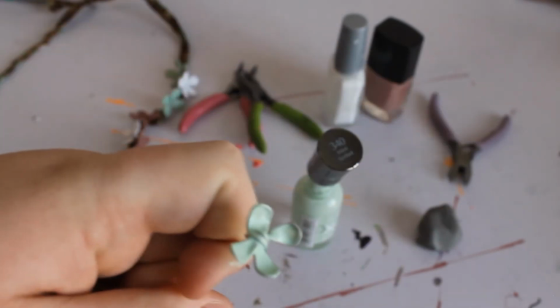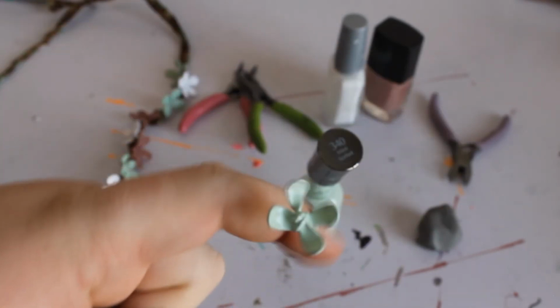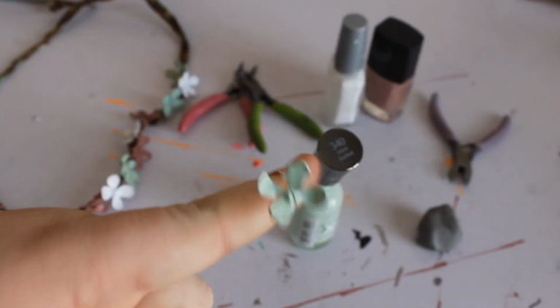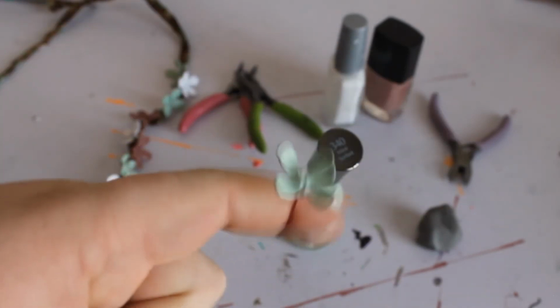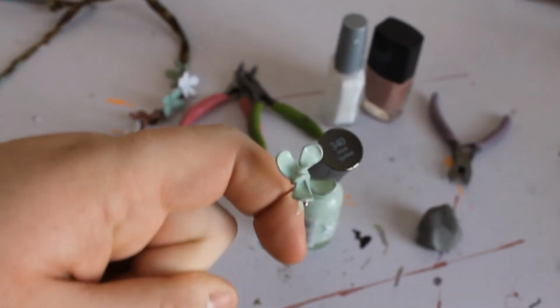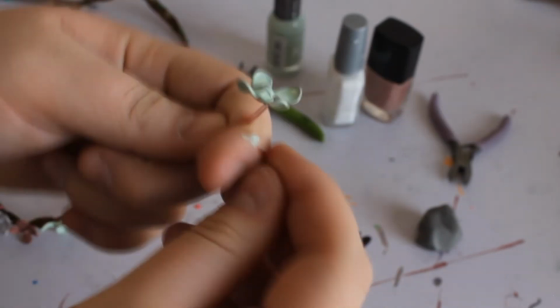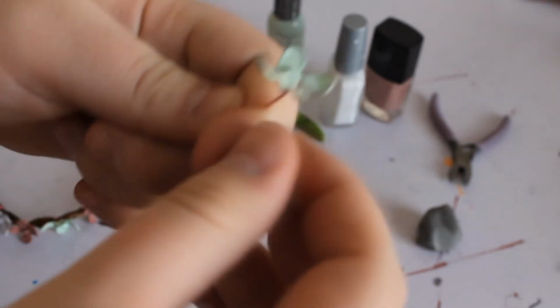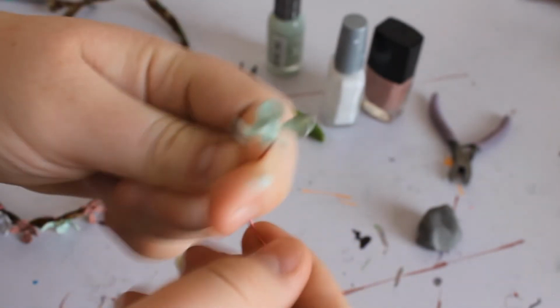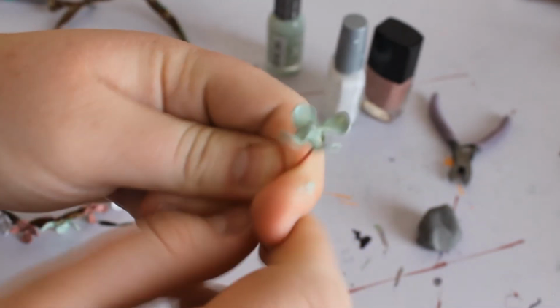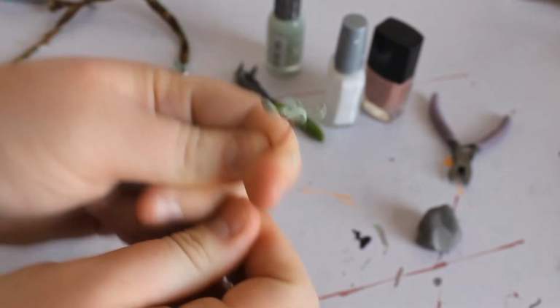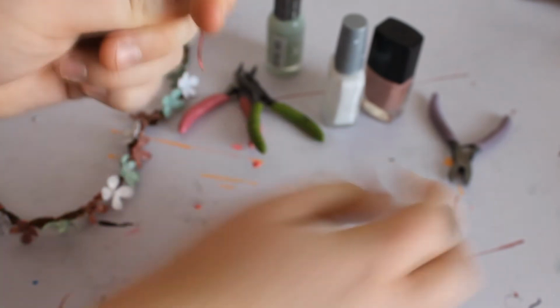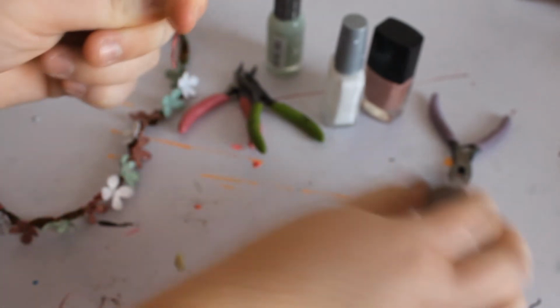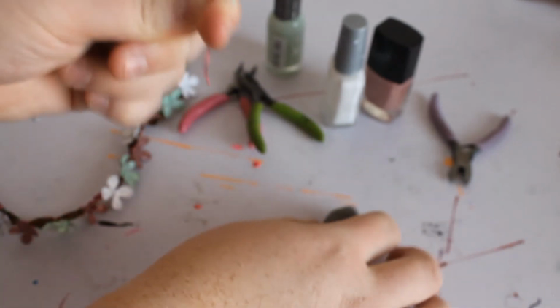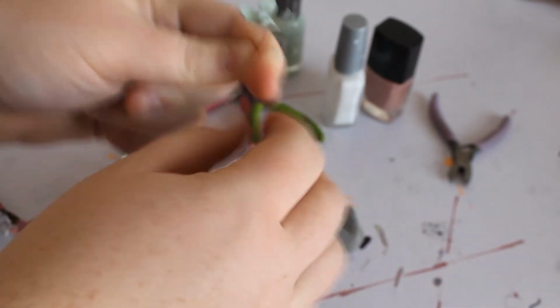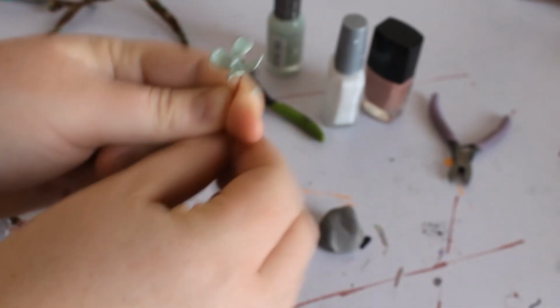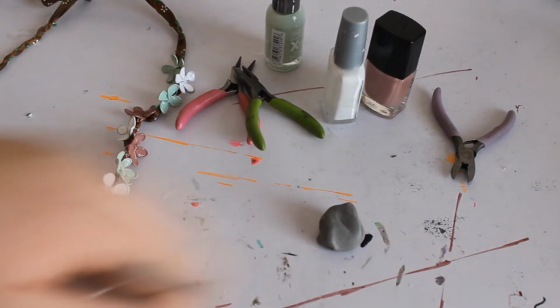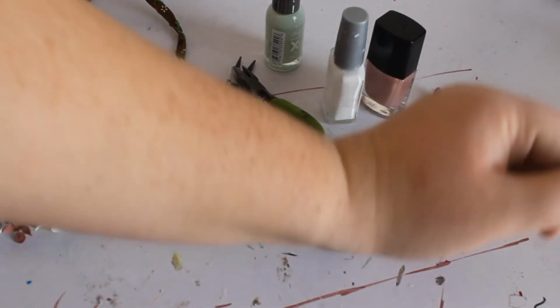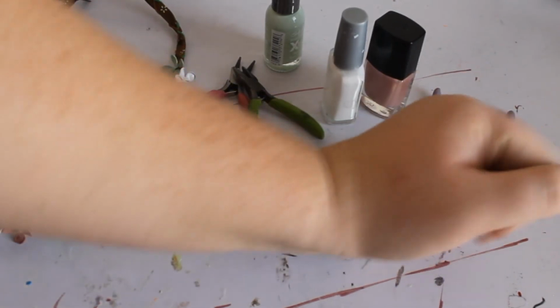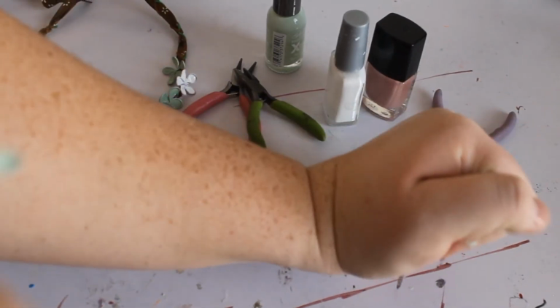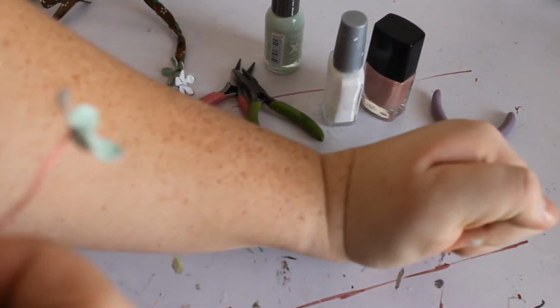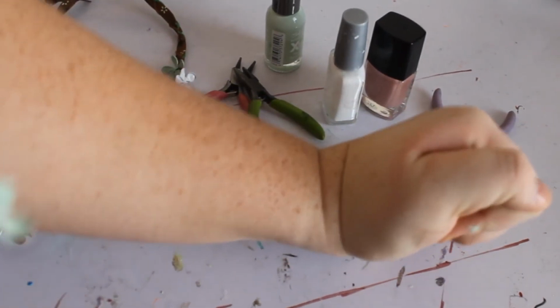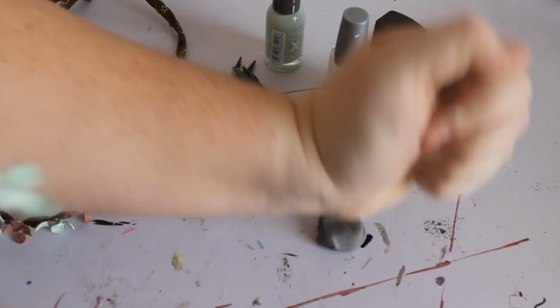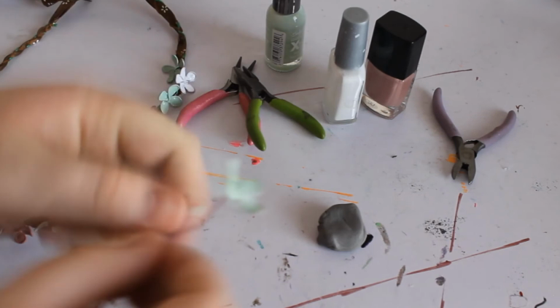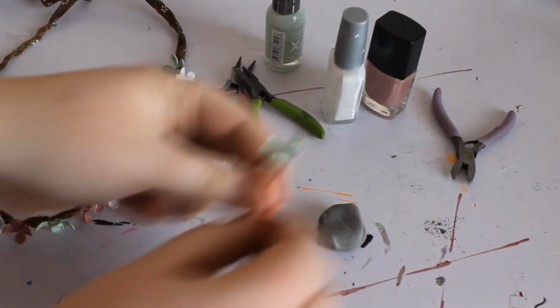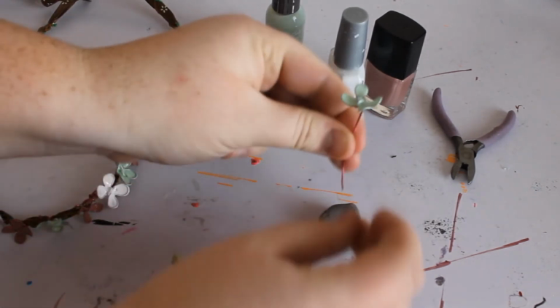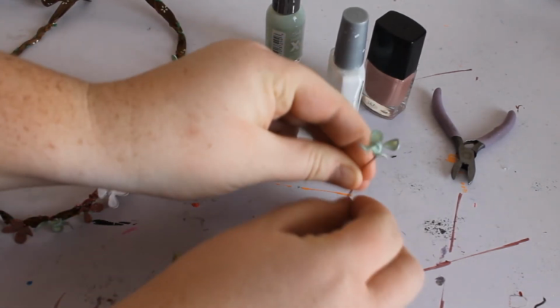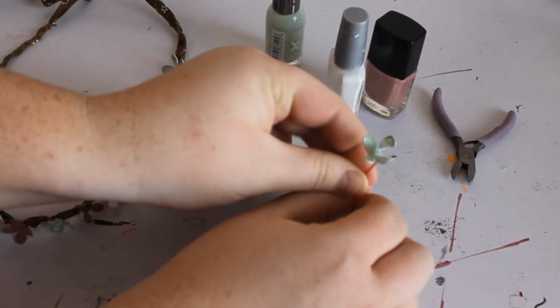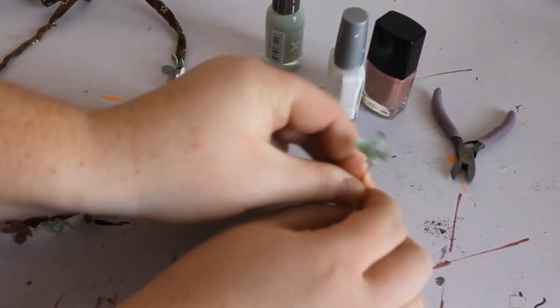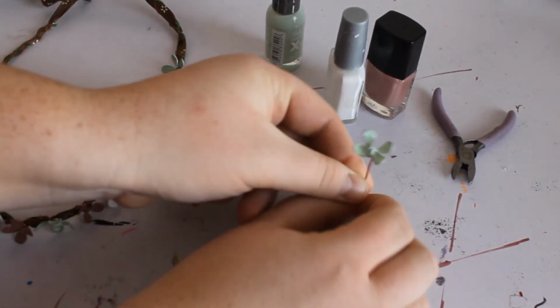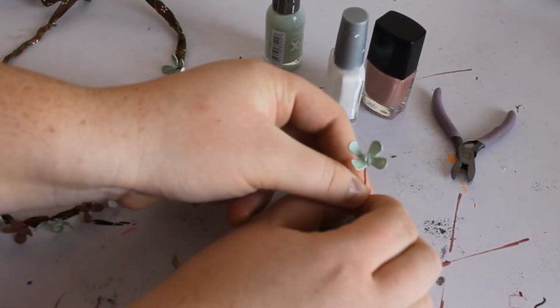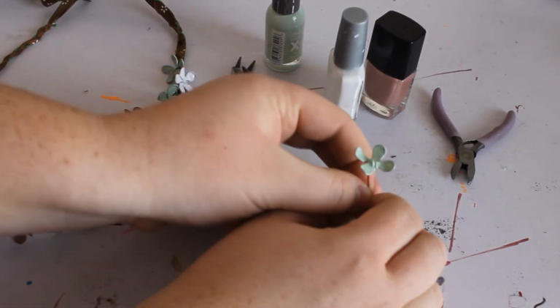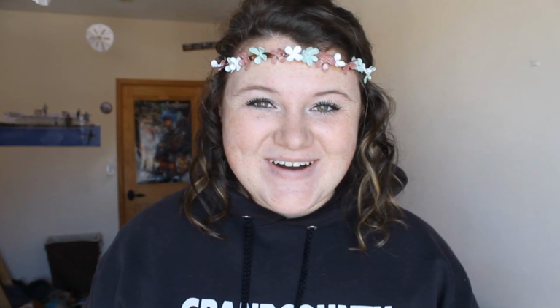There you have it, that is how to make the flower. You can just go ahead and undo this. This is where the clay comes in. The clay was the most convenient thing I had, but you can use styrofoam or whatever, and you just want to stick it in there to dry.